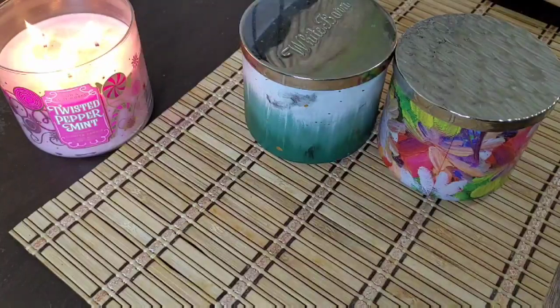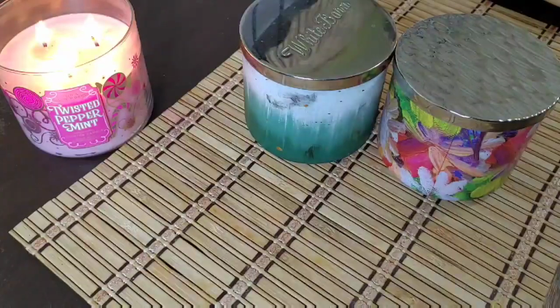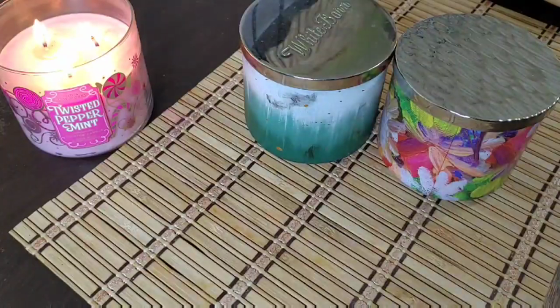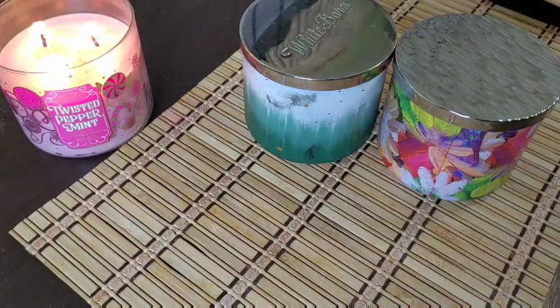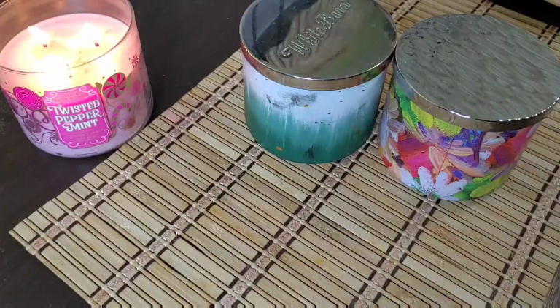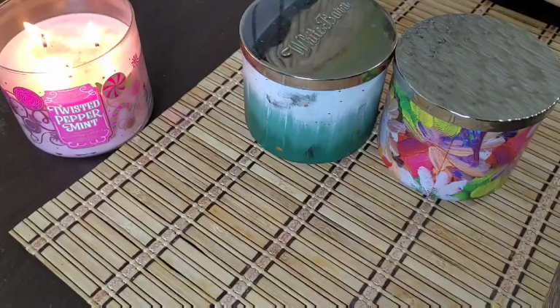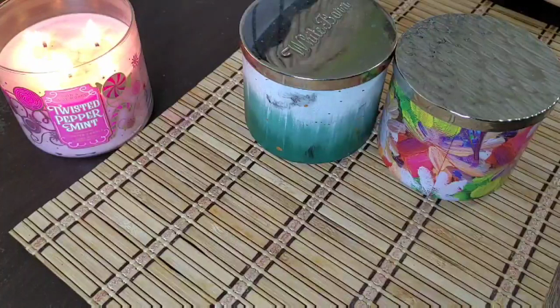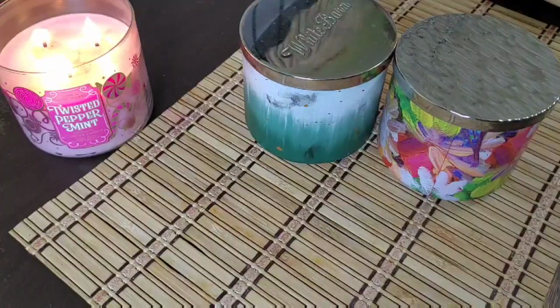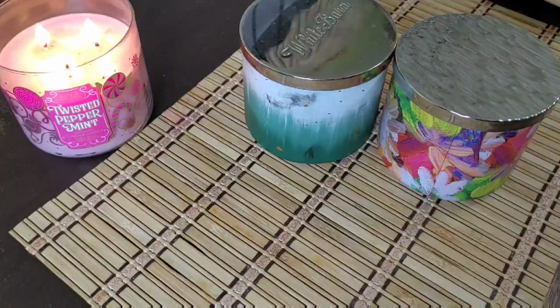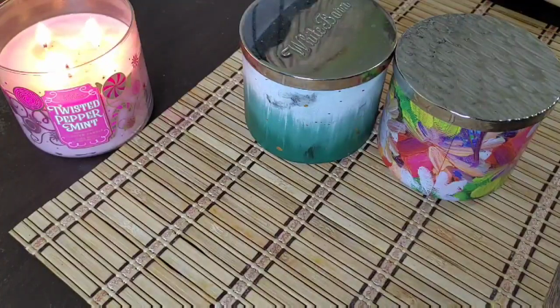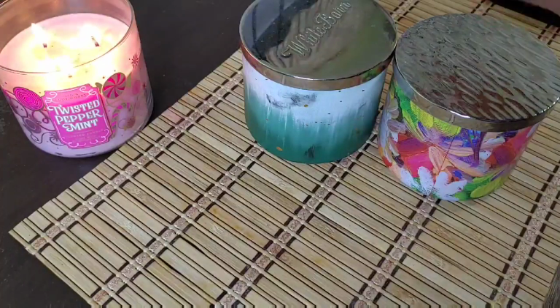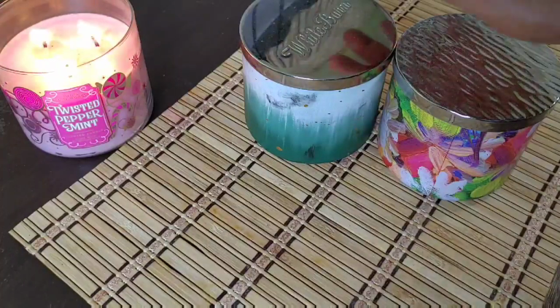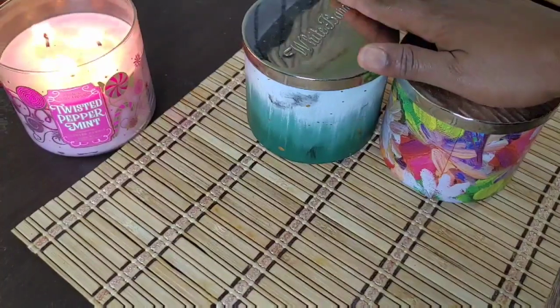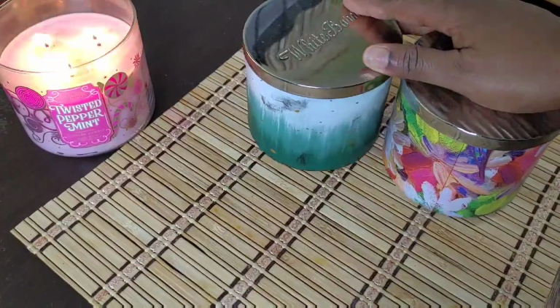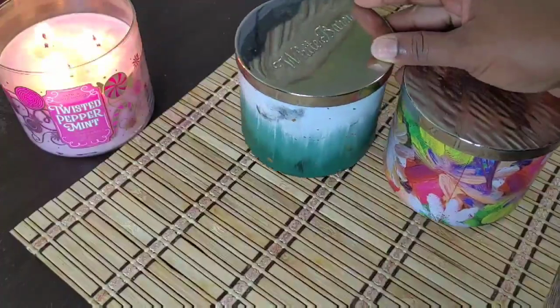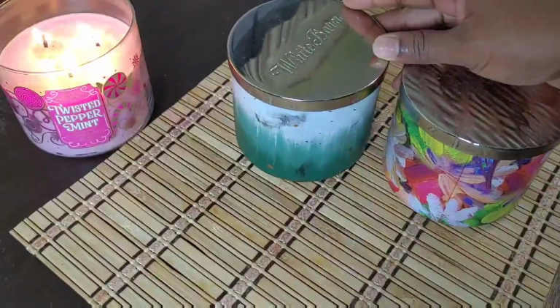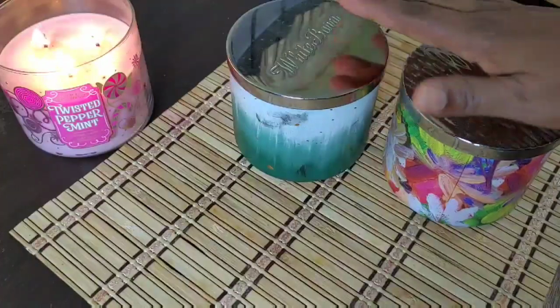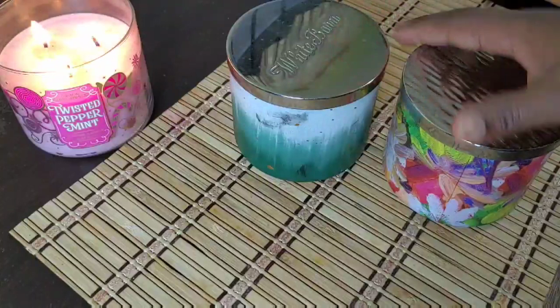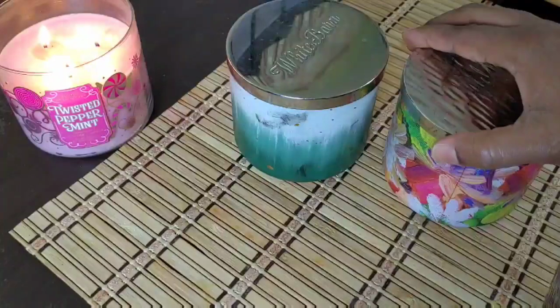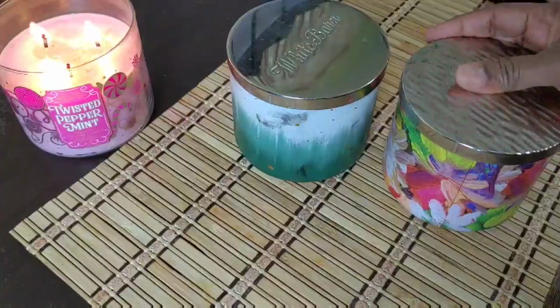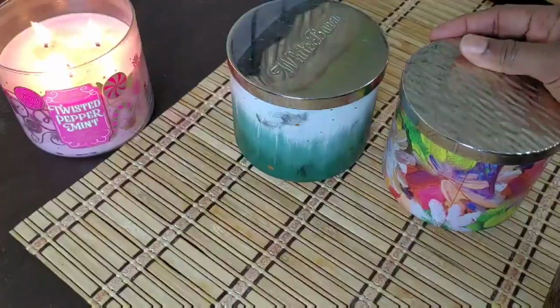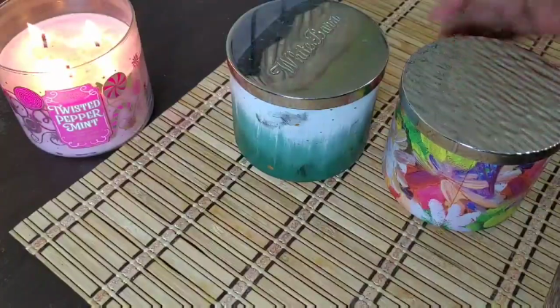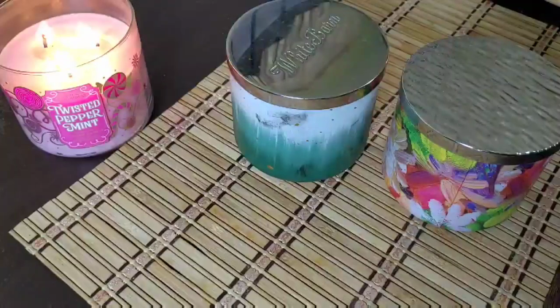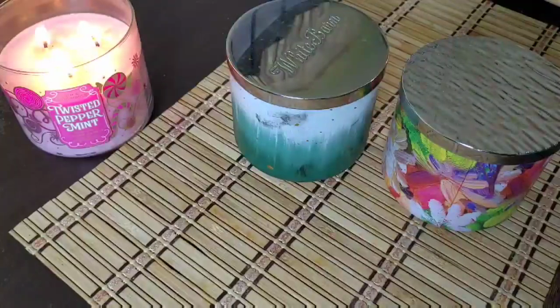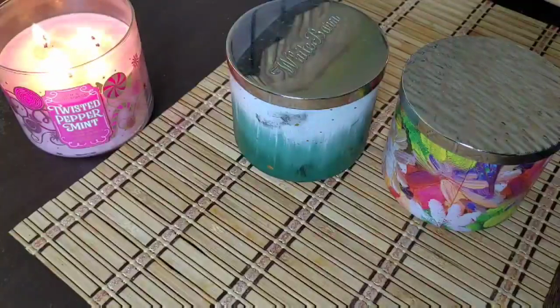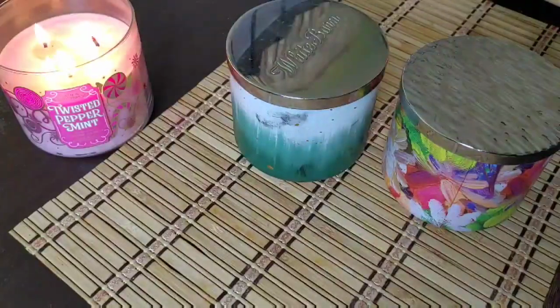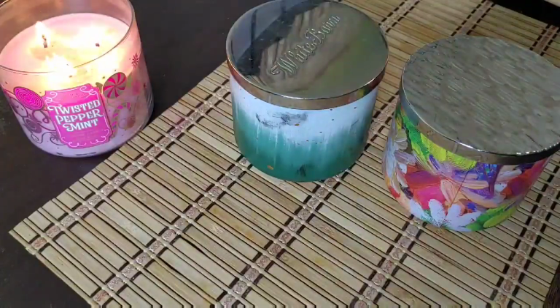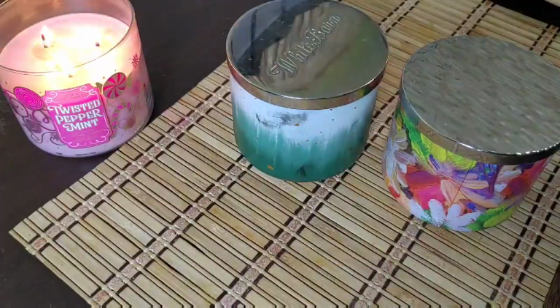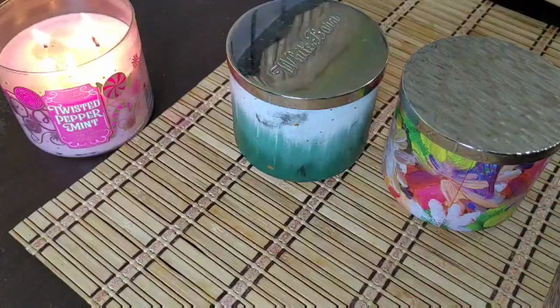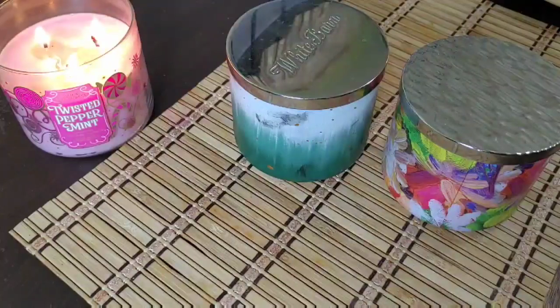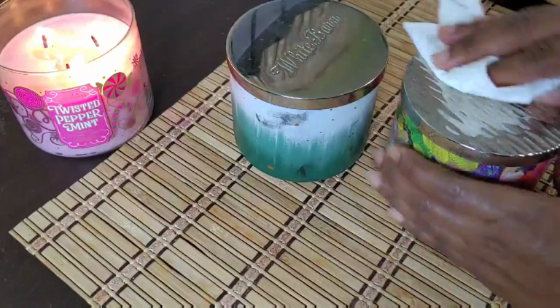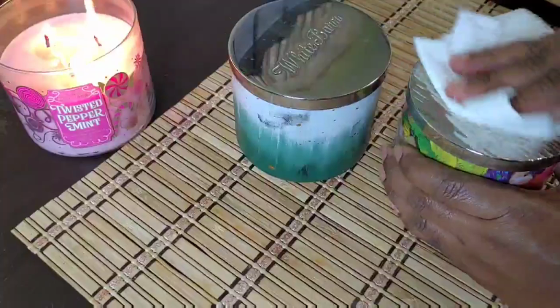Hey guys, this is Candy and welcome back to my channel. Today's video I will be showing you guys how I do this quick DIY project to show you how to repurpose and reuse these candle jars as storage containers.